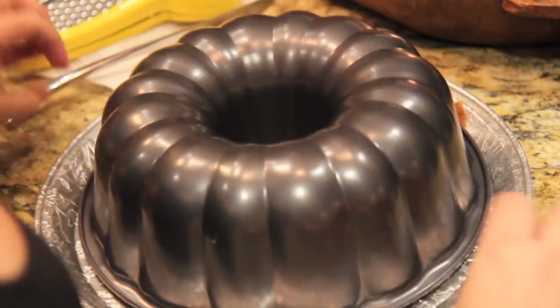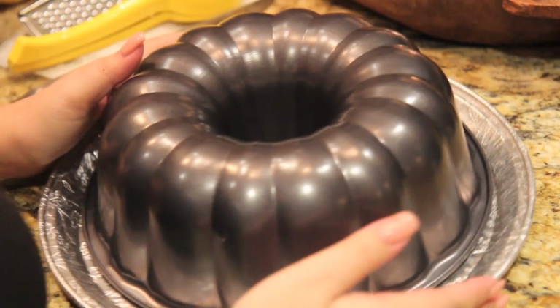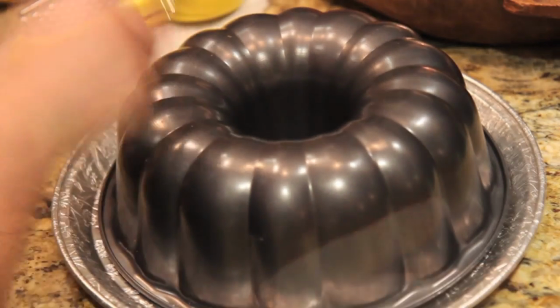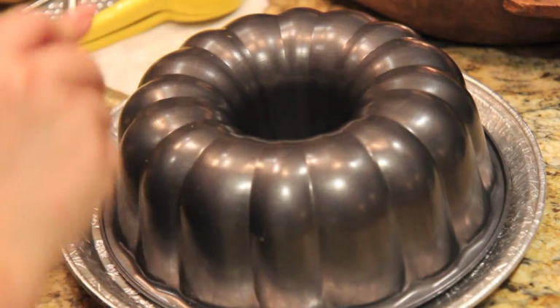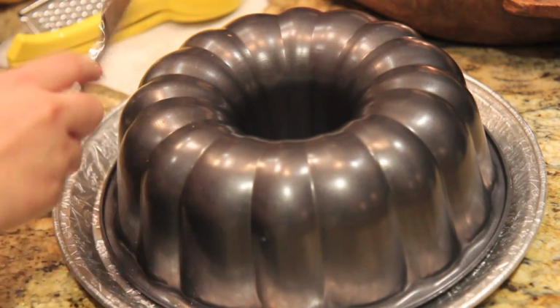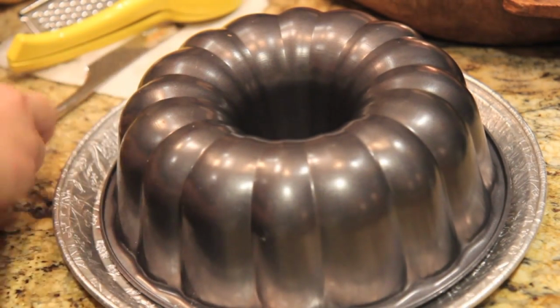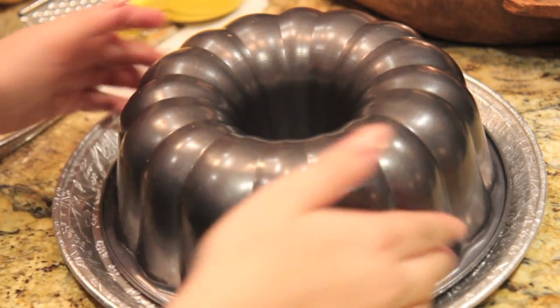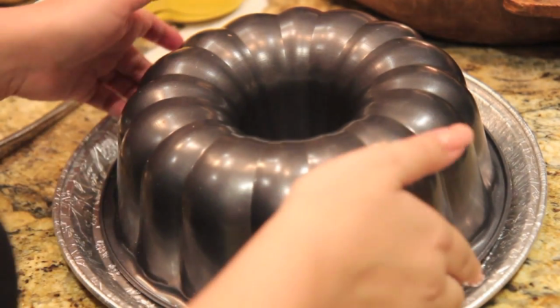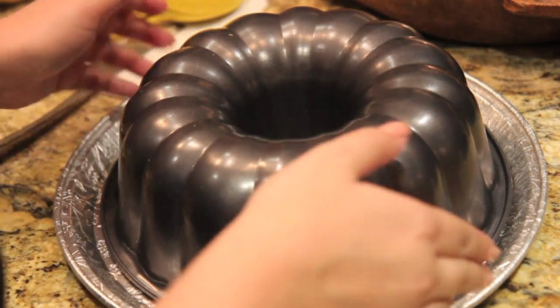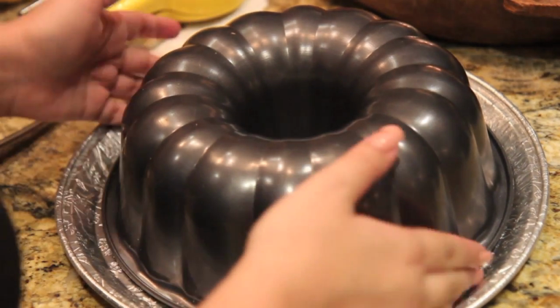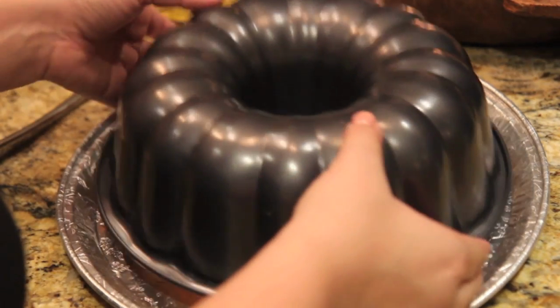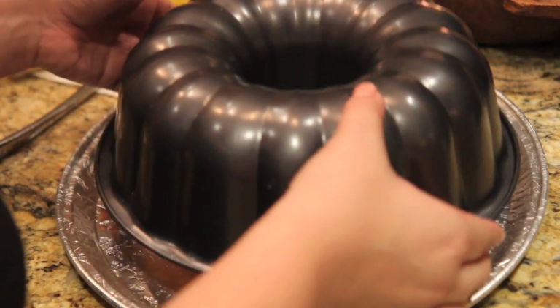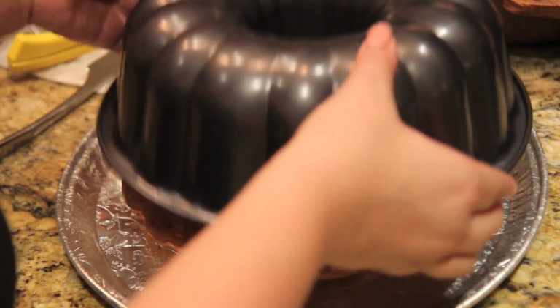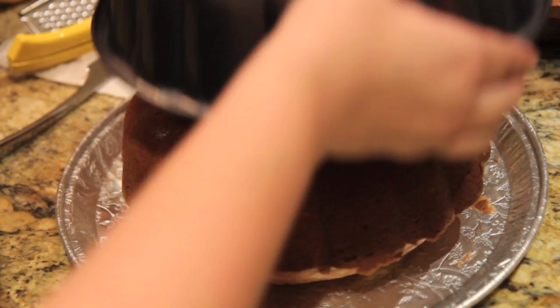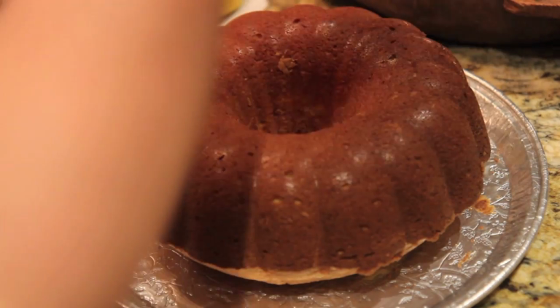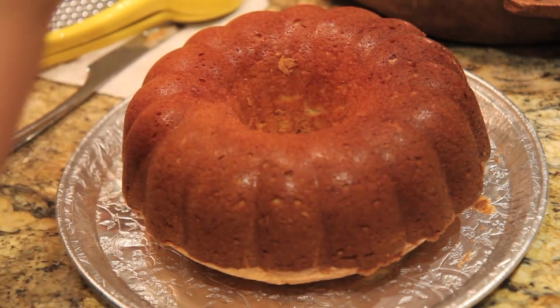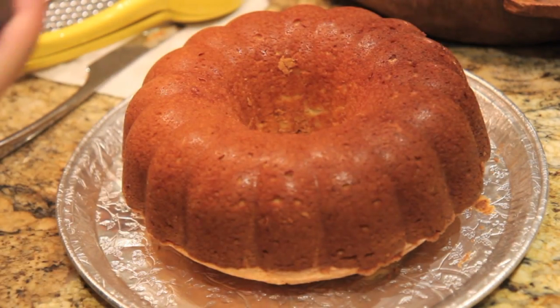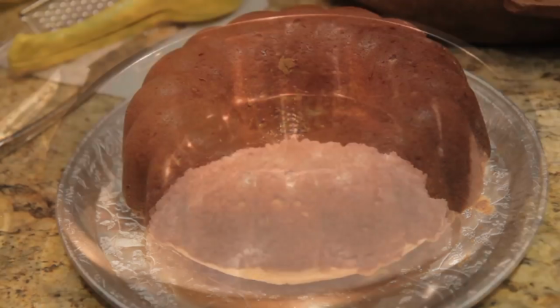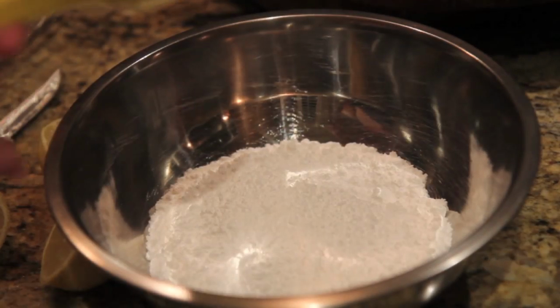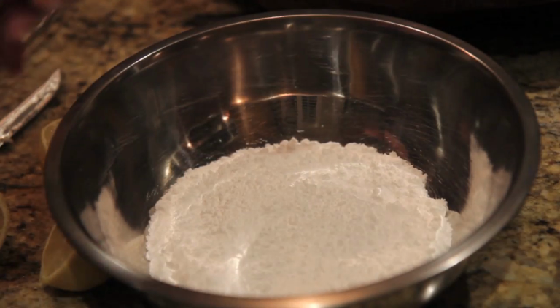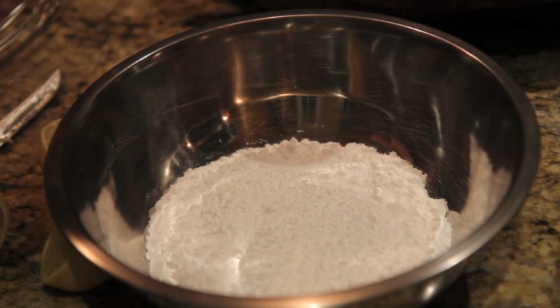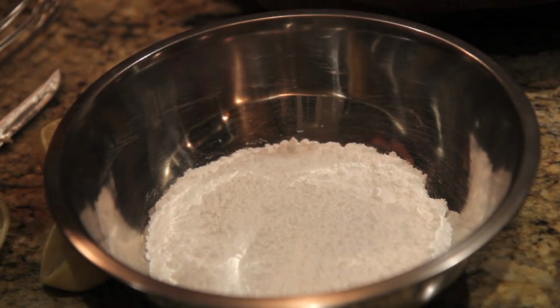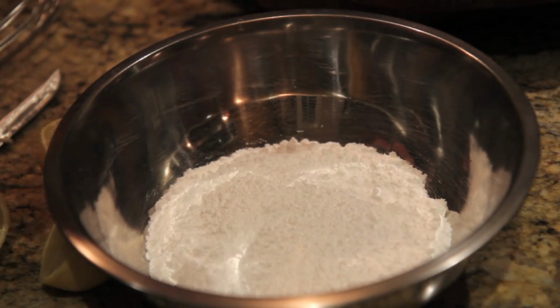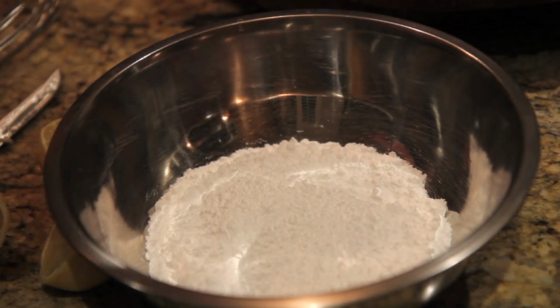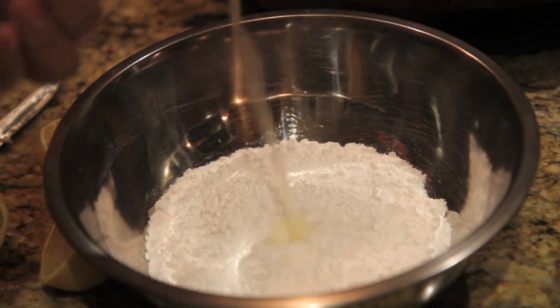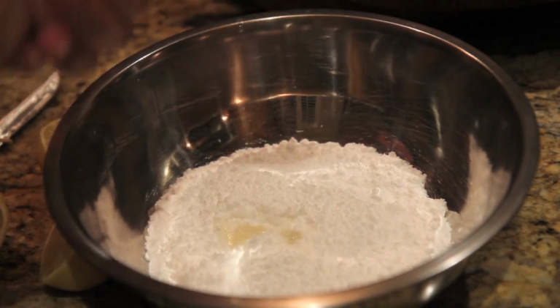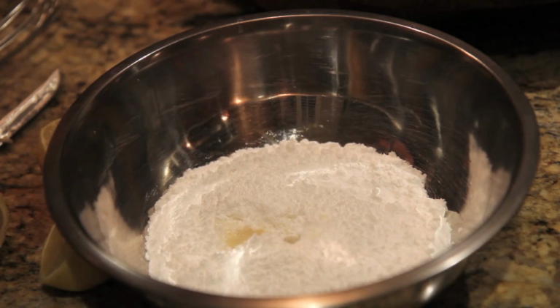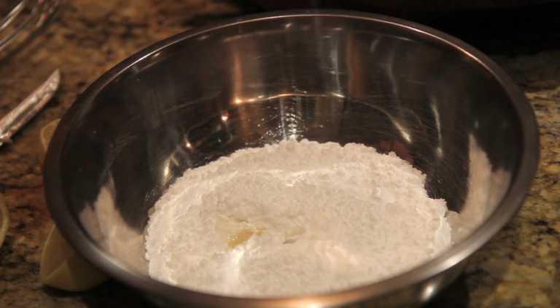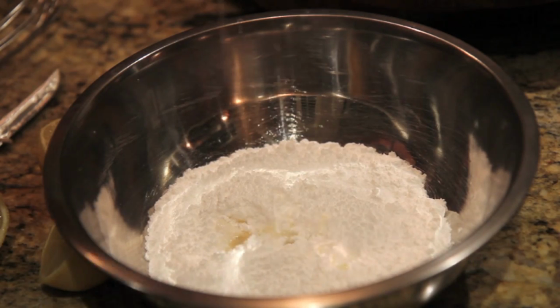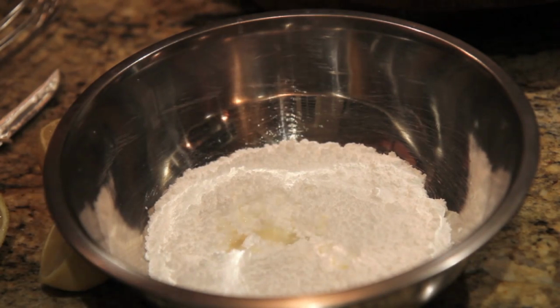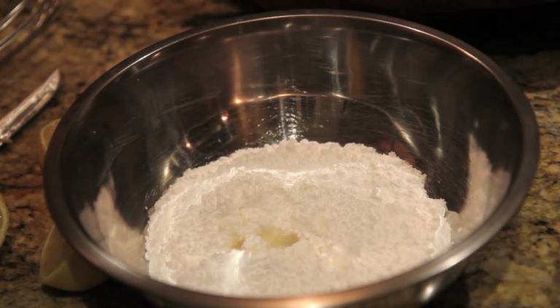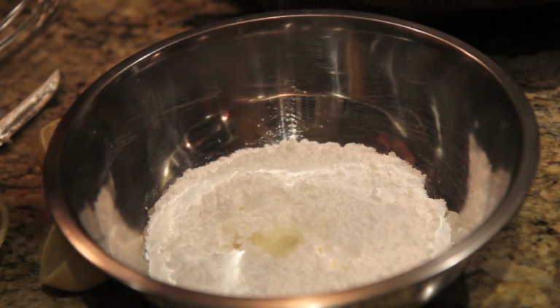Once it comes out, this is what it'll look like. I'm just going to flip it over onto a serving platter and hit it with the knife. Make sure to use a knife to go around the edges and loosen up the cake — I didn't show that on camera, but you definitely have to do that or else your cake won't come out.